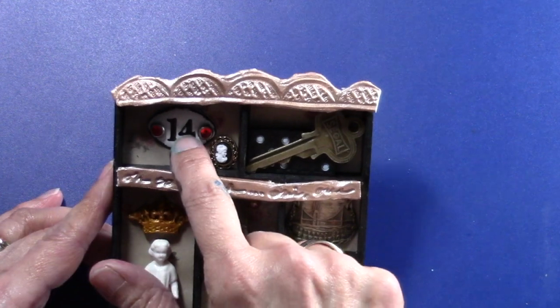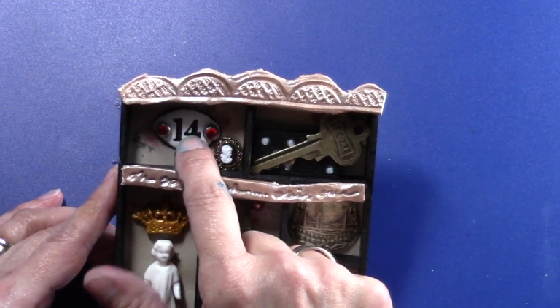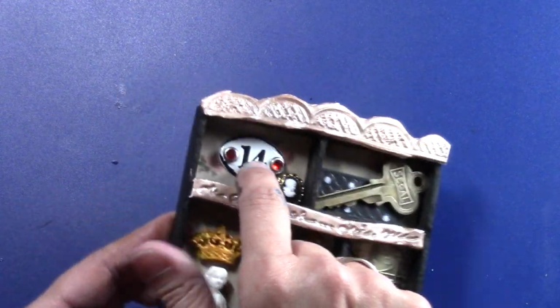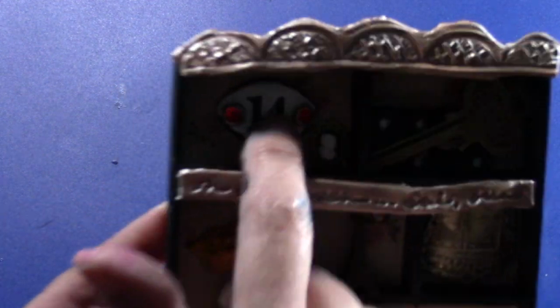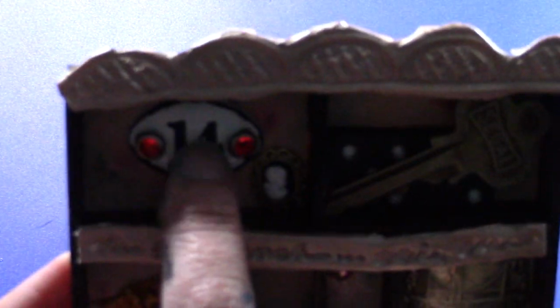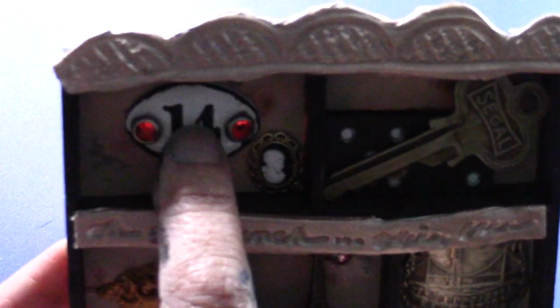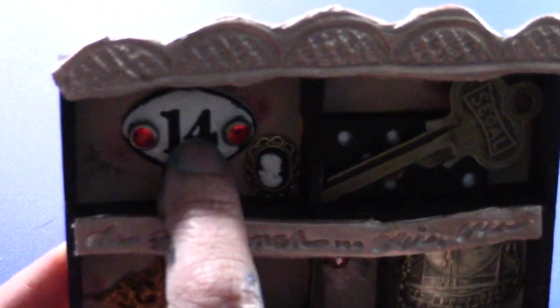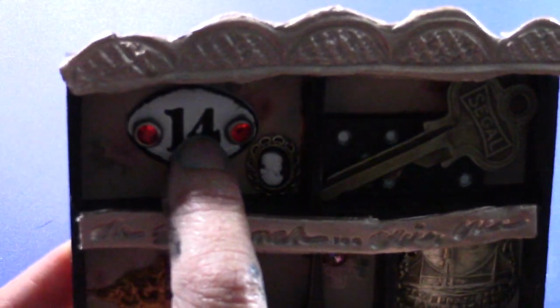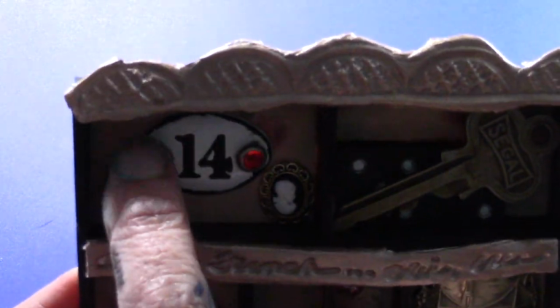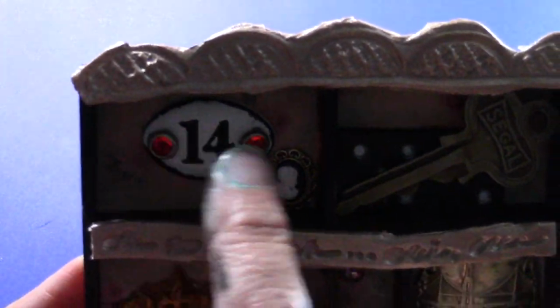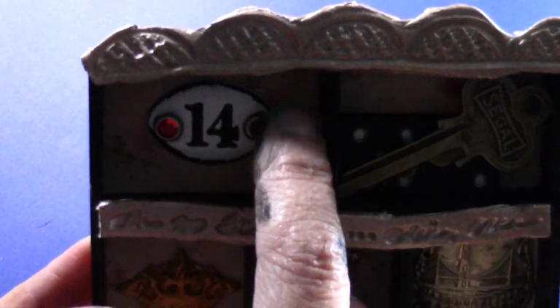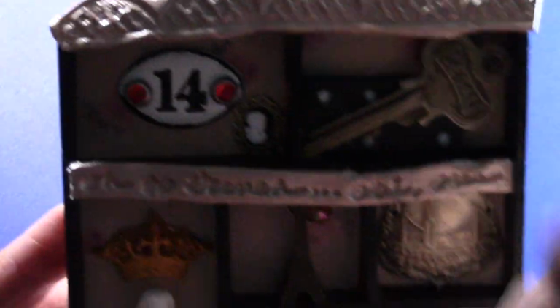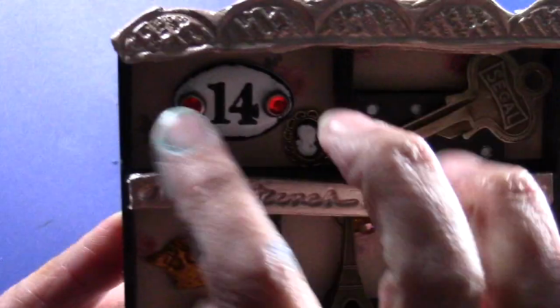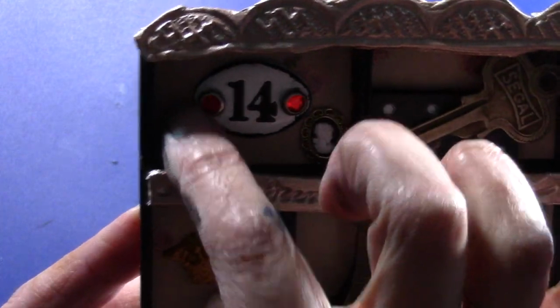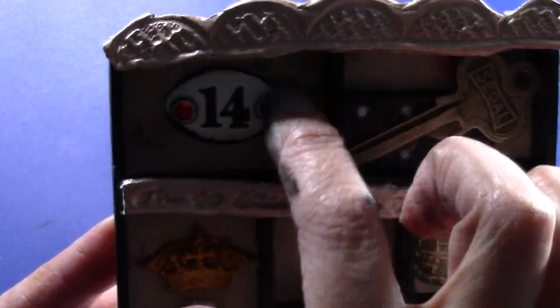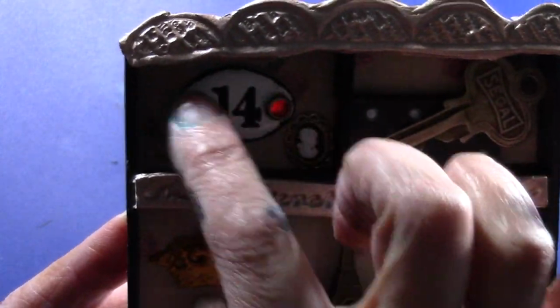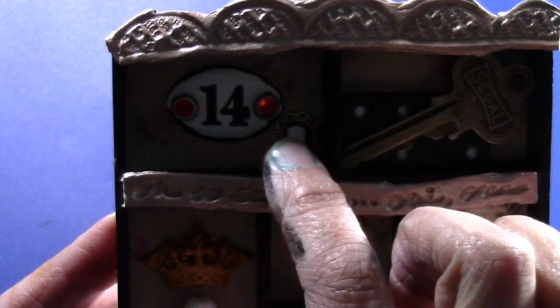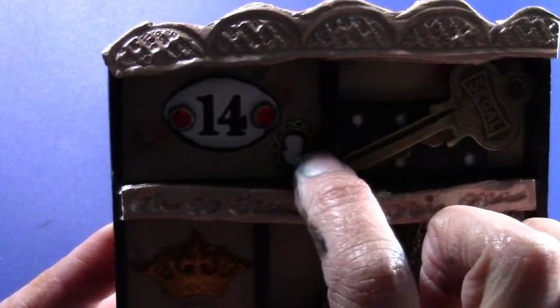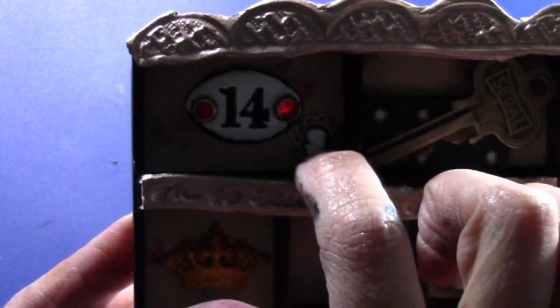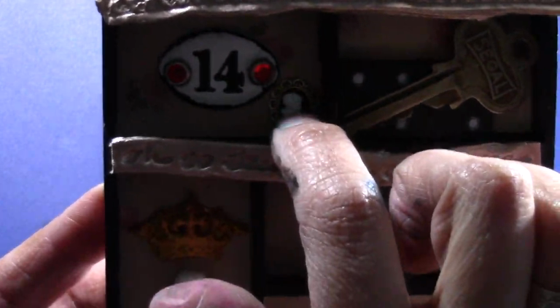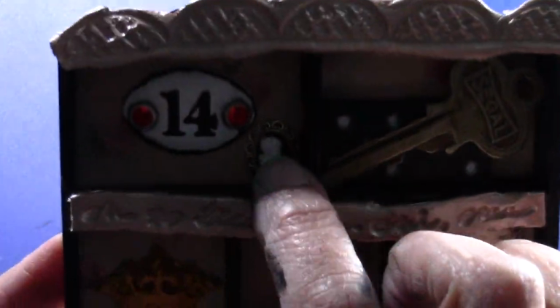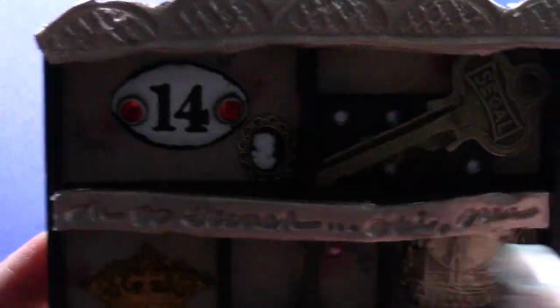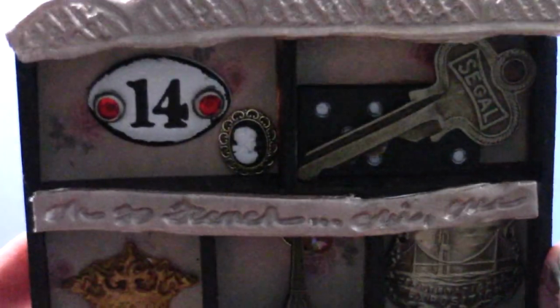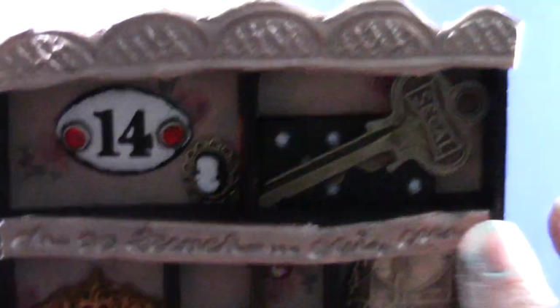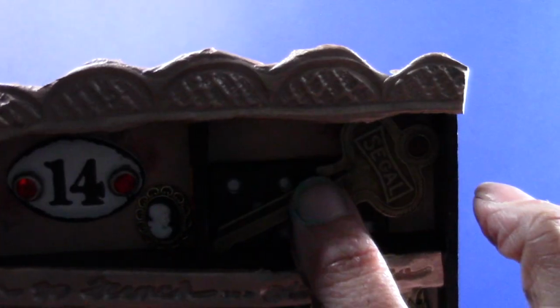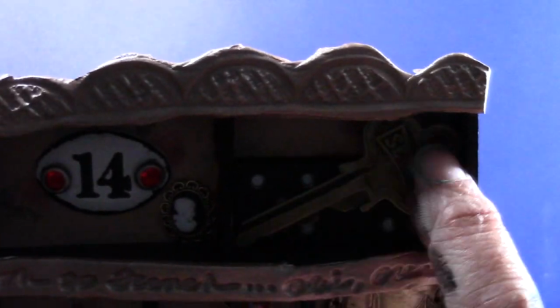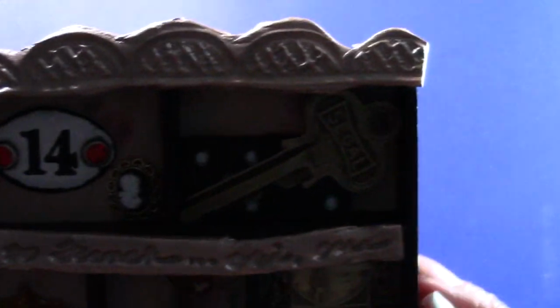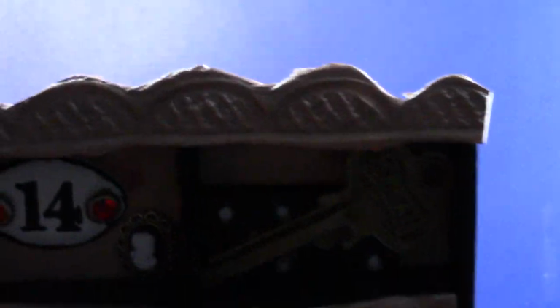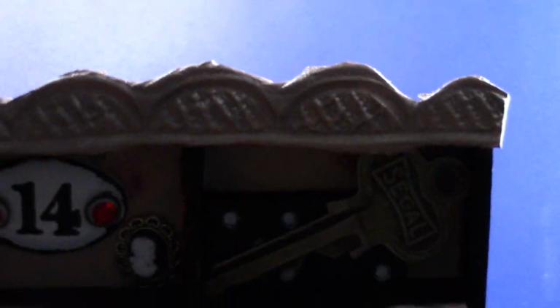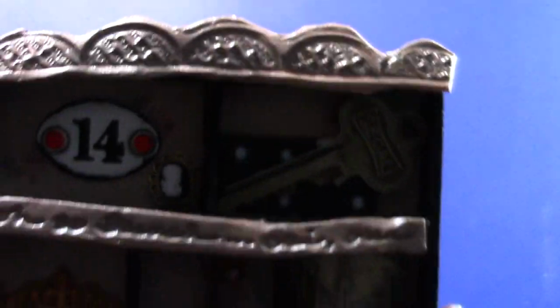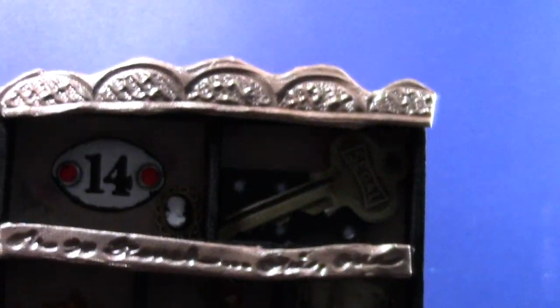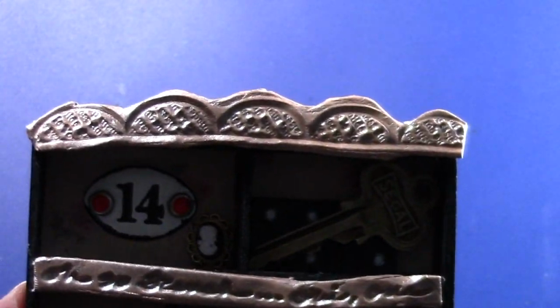This was from a Tim Holtz alterations piece. And these are brads that I cut the ends off and glued on. This was a button and a vintage key that I got at a yard sale.